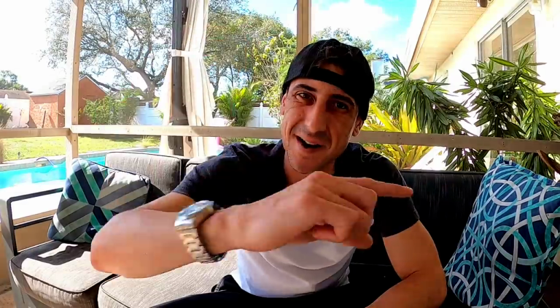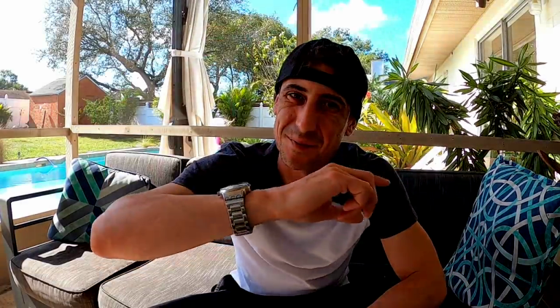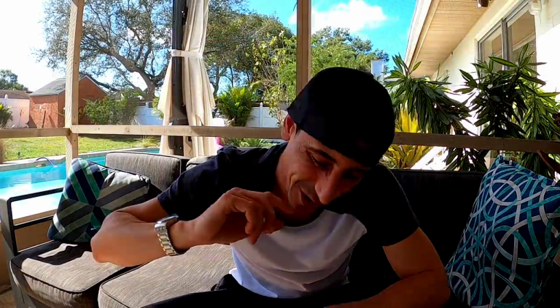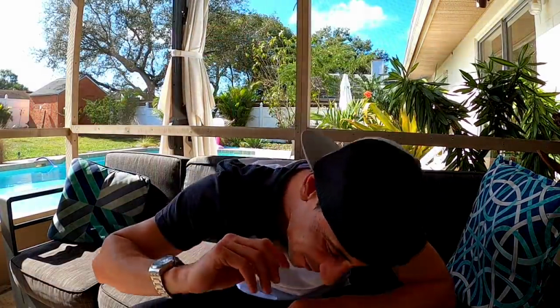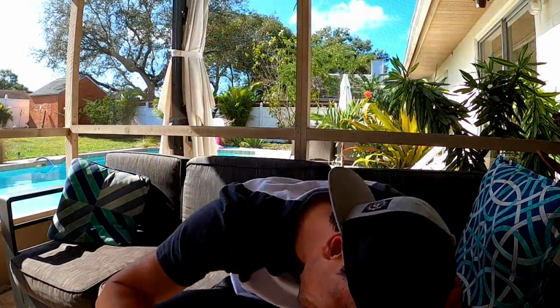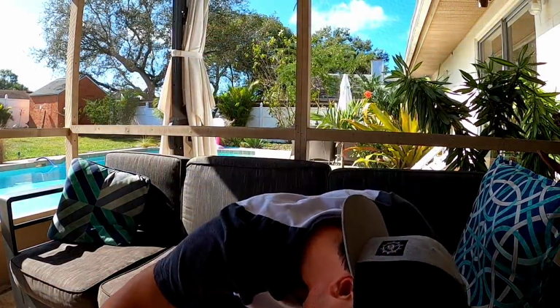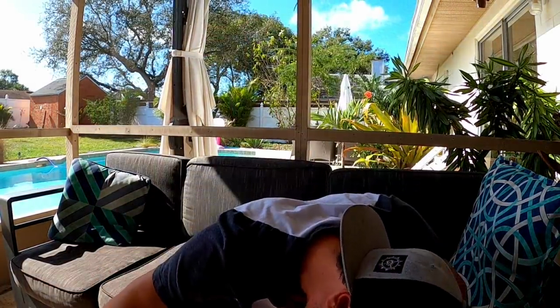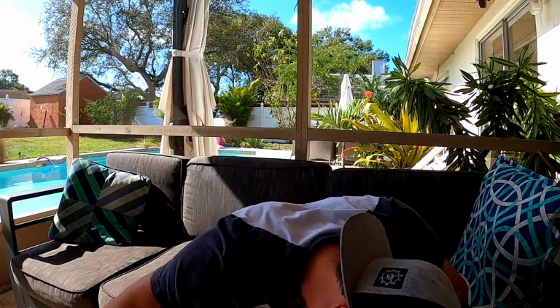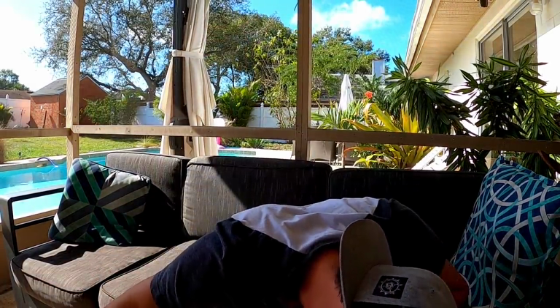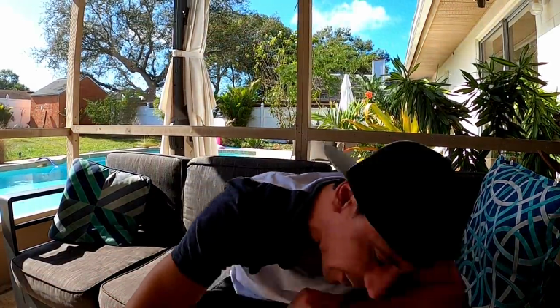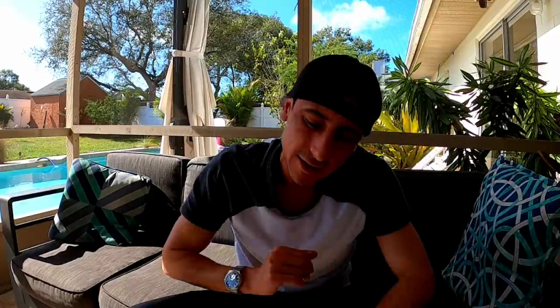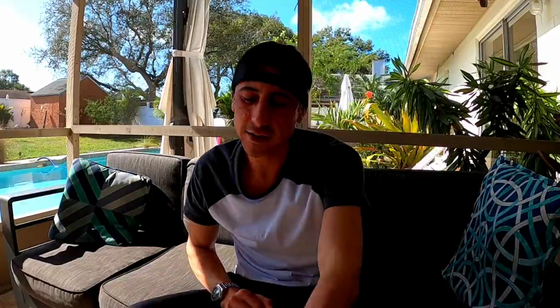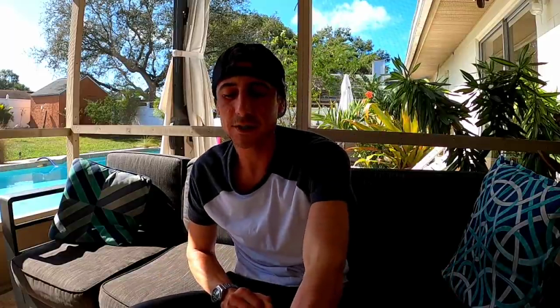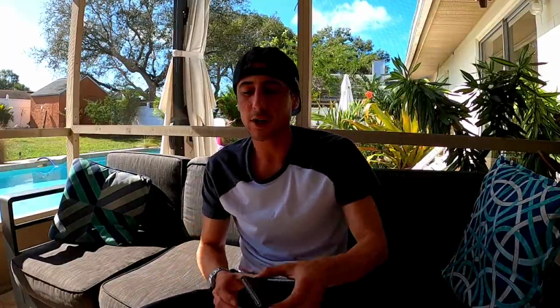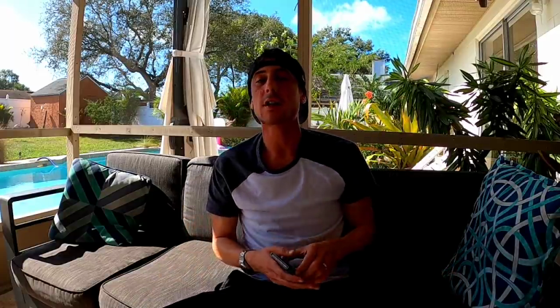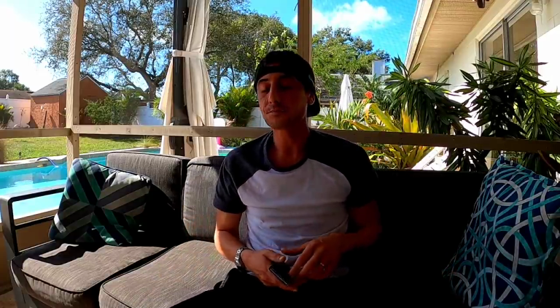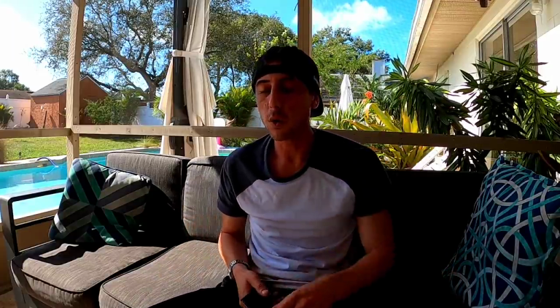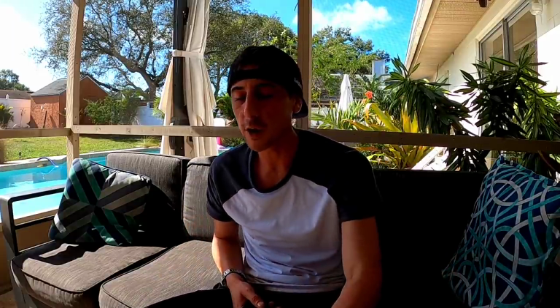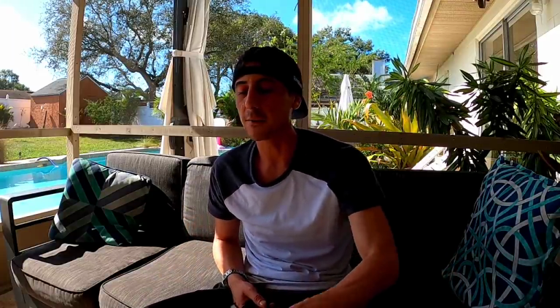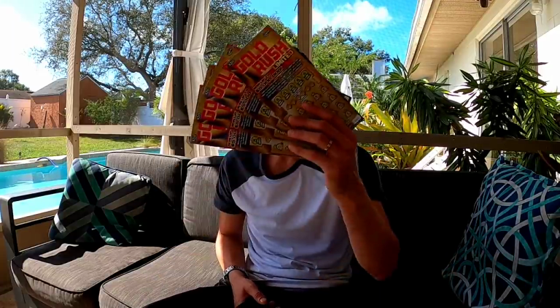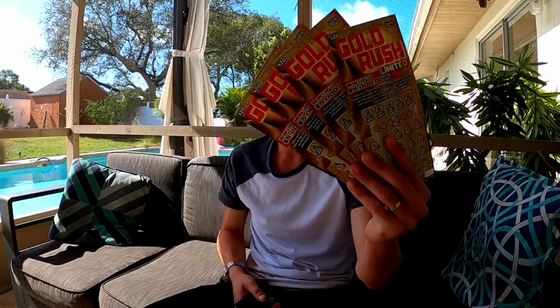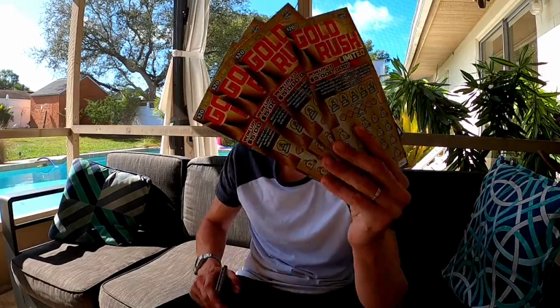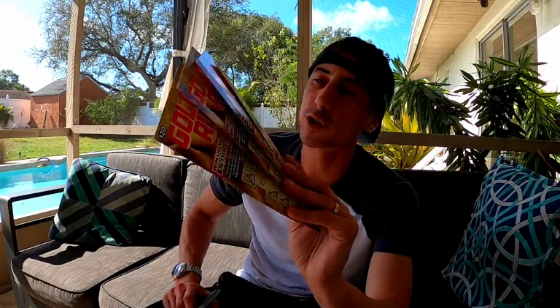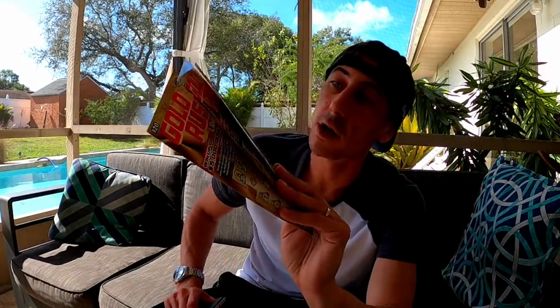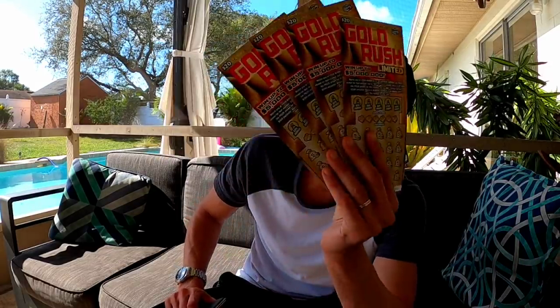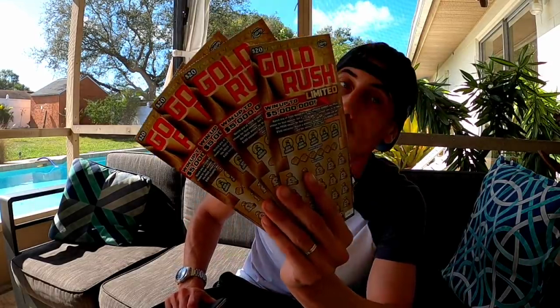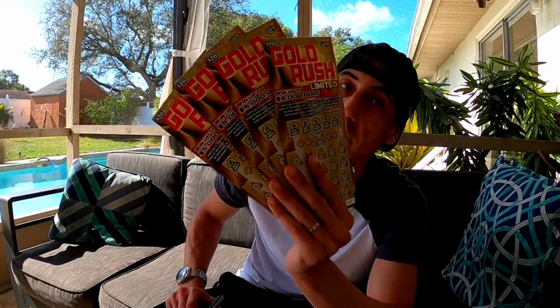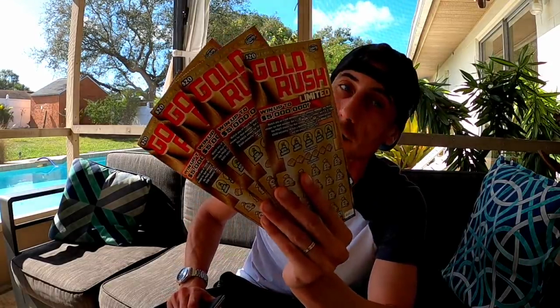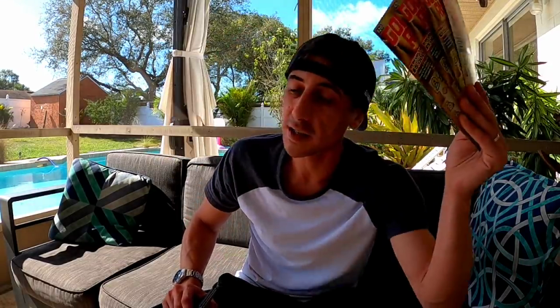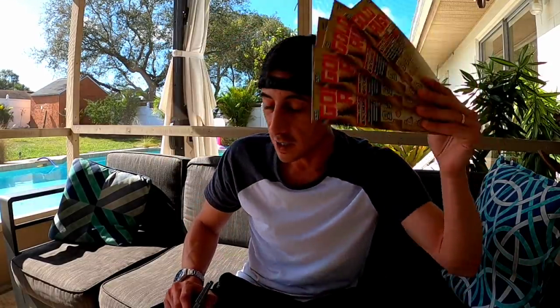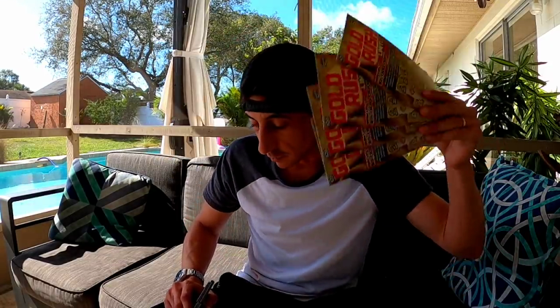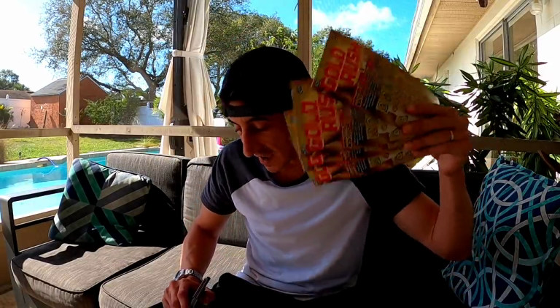Good morning guys, happy Sunday morning! We got ourselves four $20 Gold Rush Limited tickets, all in a row — $80 worth of tickets. Let's see what we got.